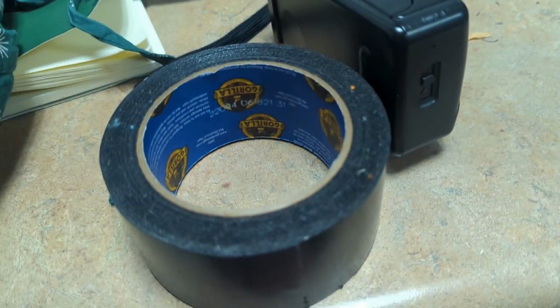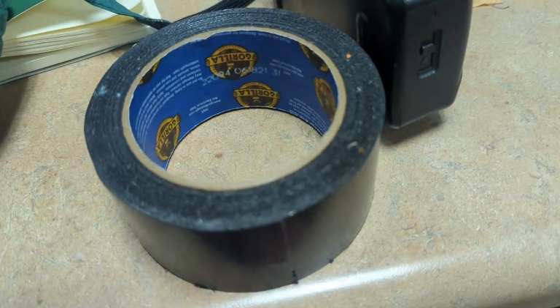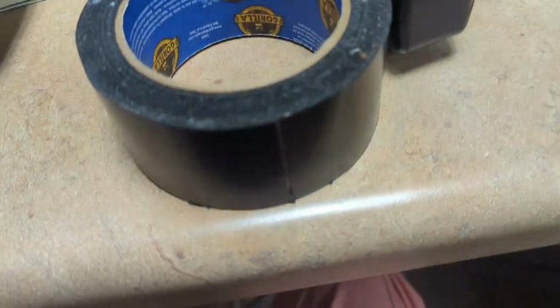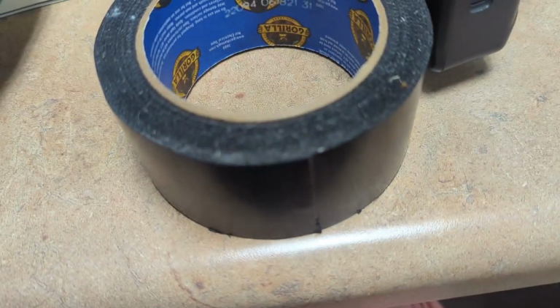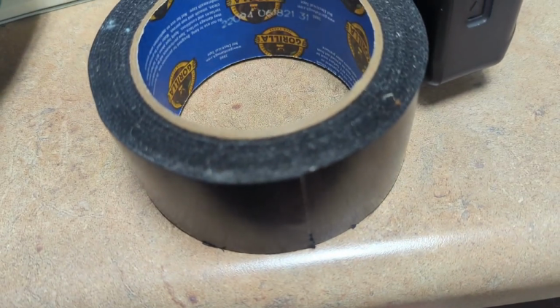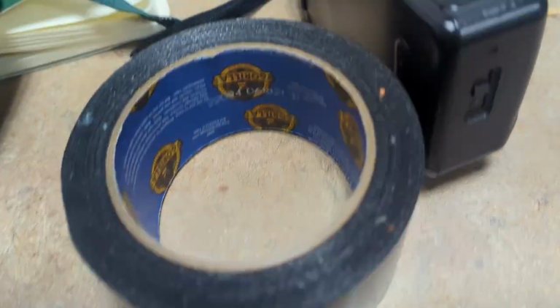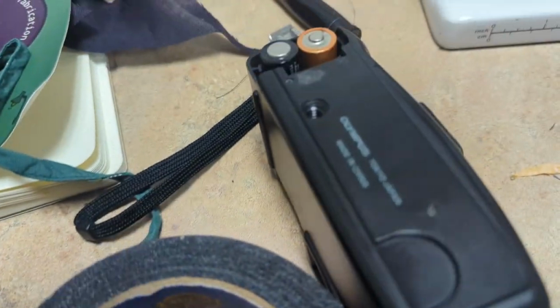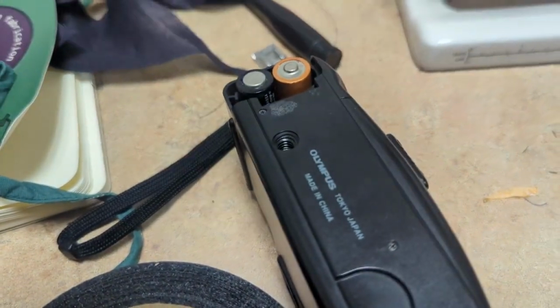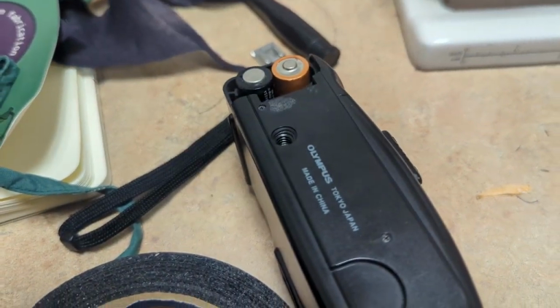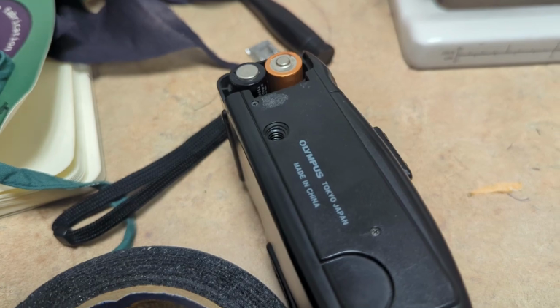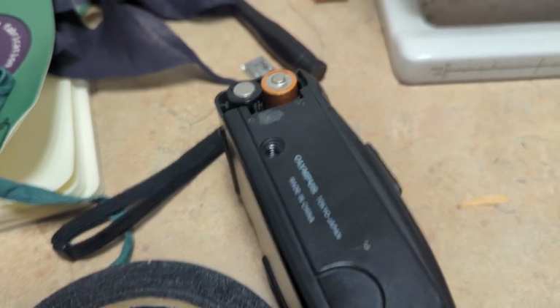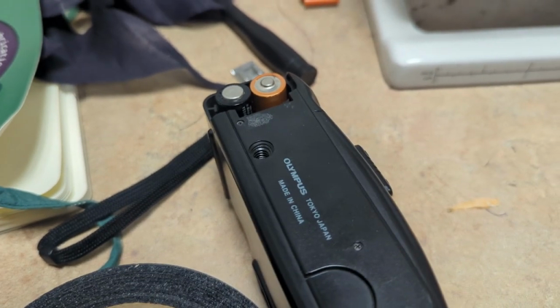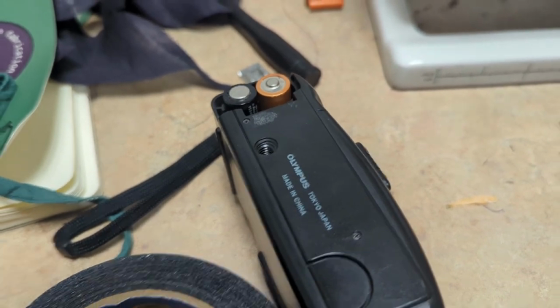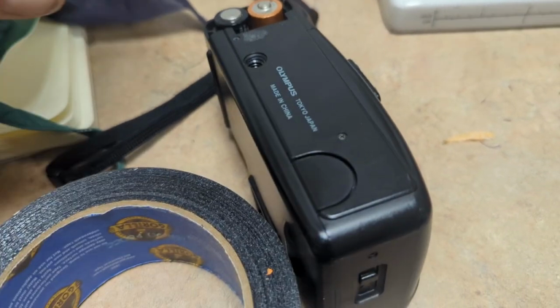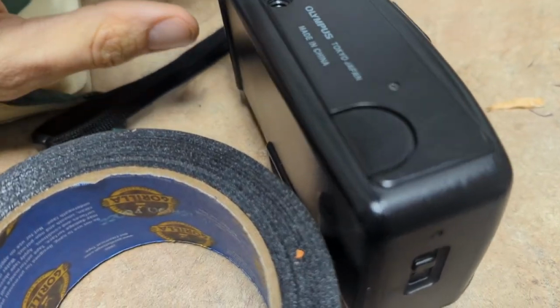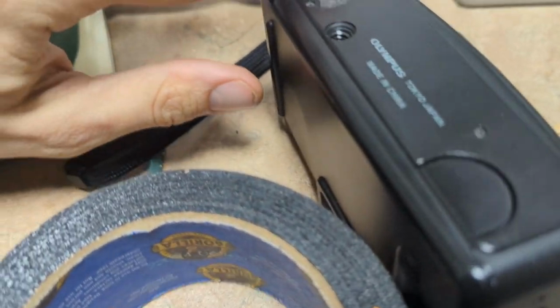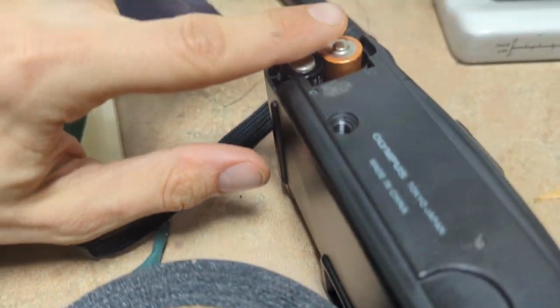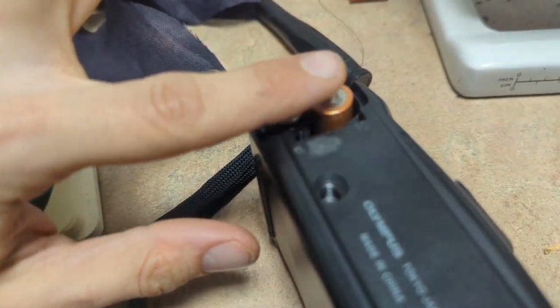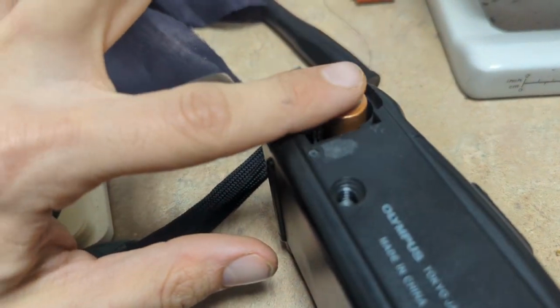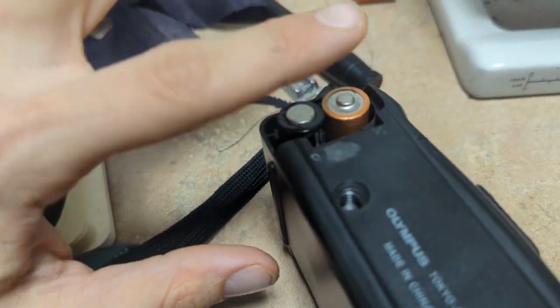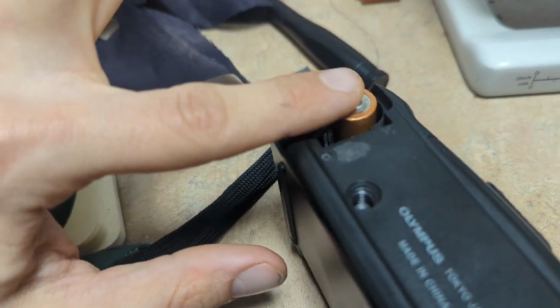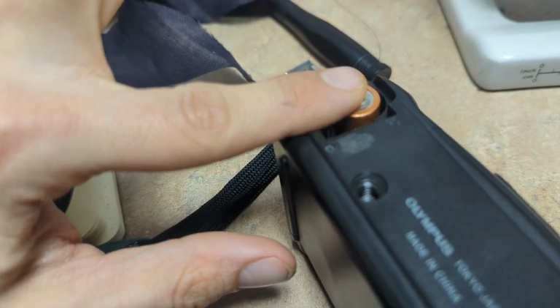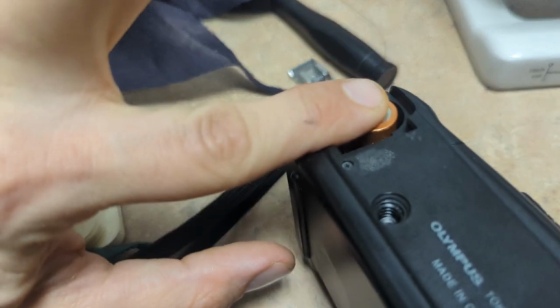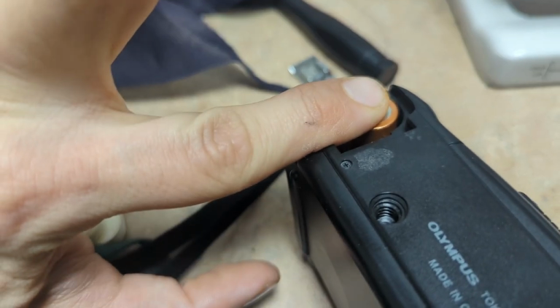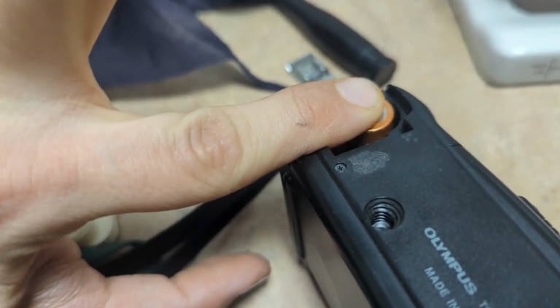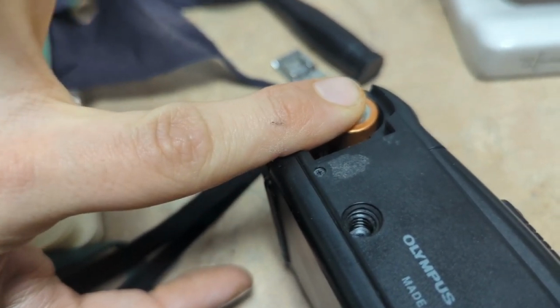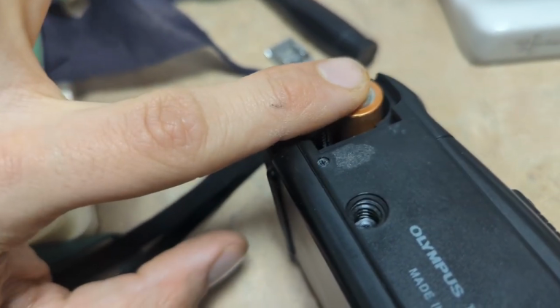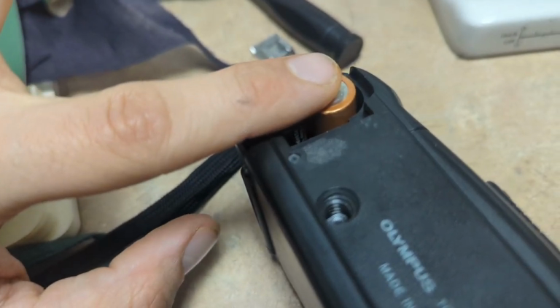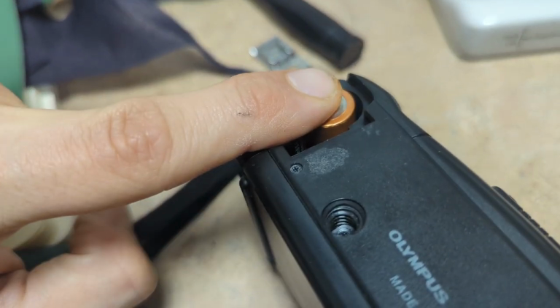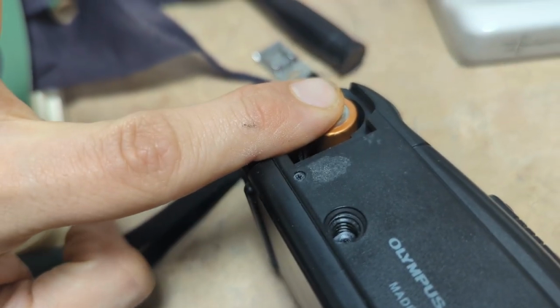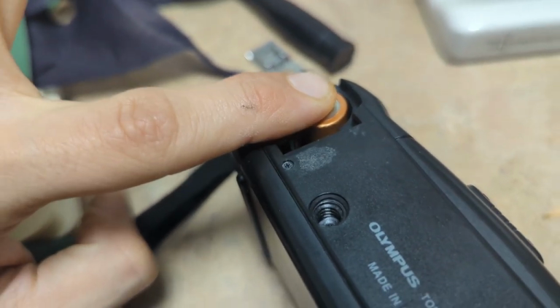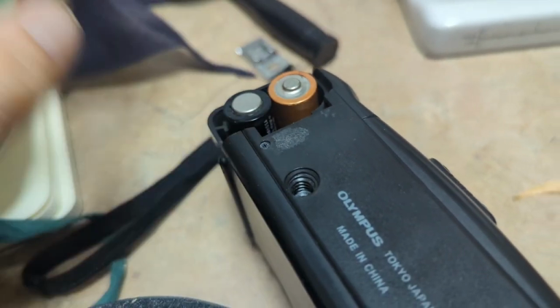All we're going to need for this is some duct tape, some foil, and some batteries. The key is you want to get metal bridging these two contacts here, as well as push this down to complete the circuit, and we should be good to go.